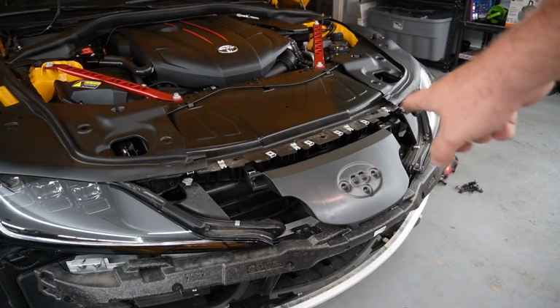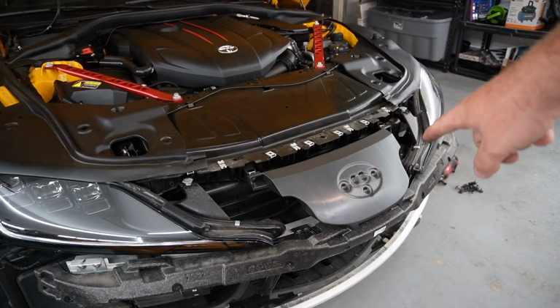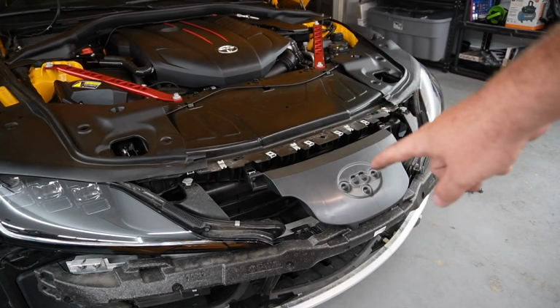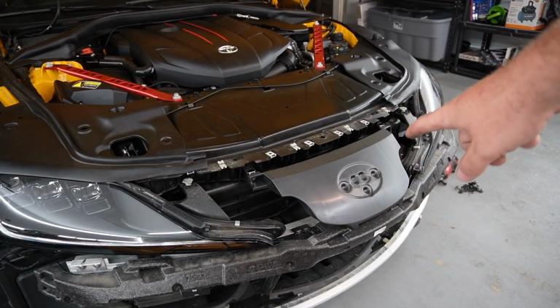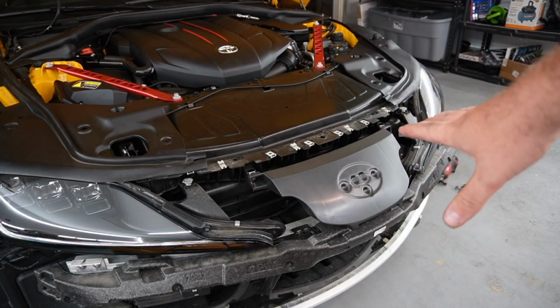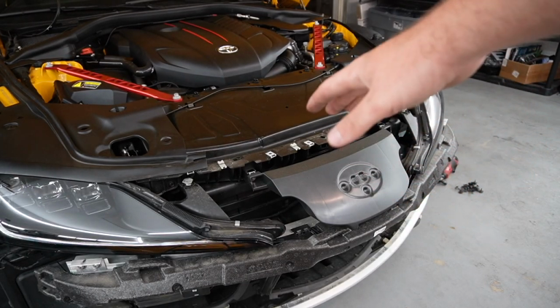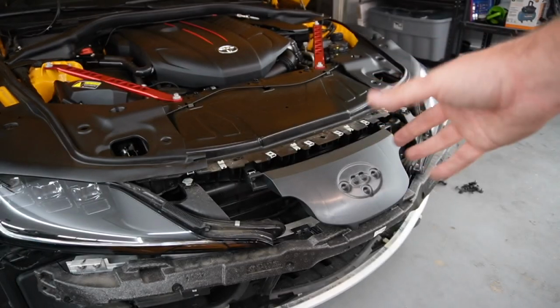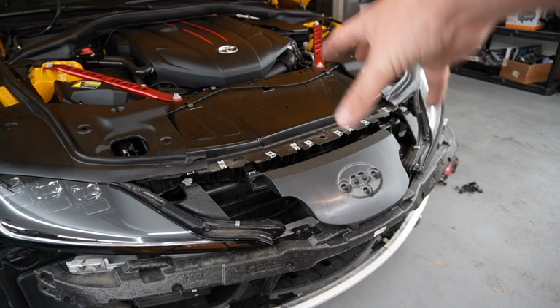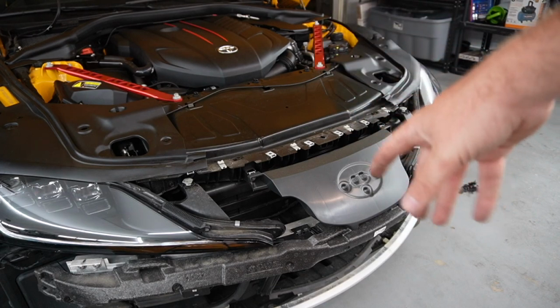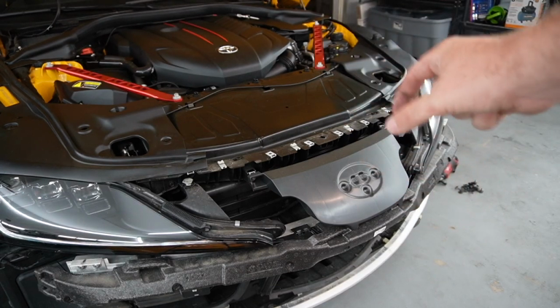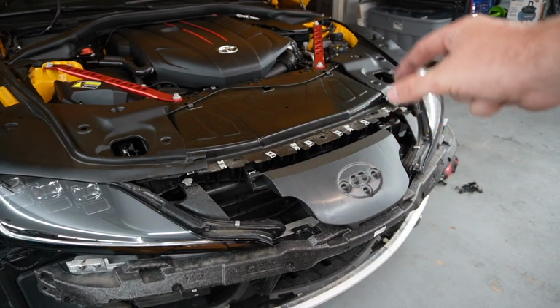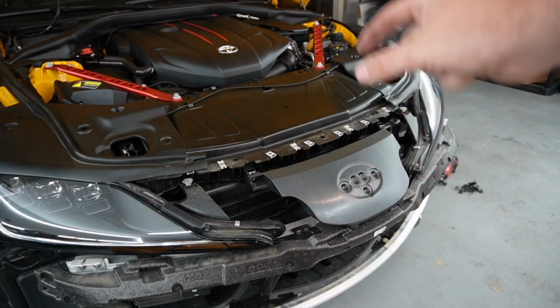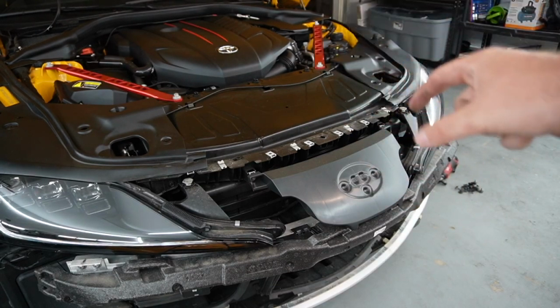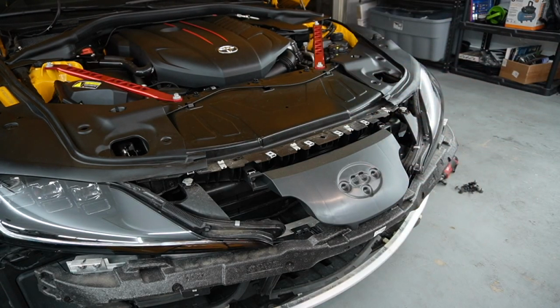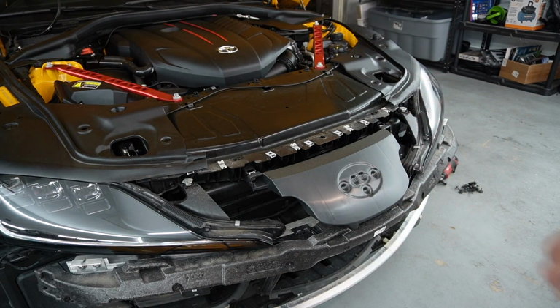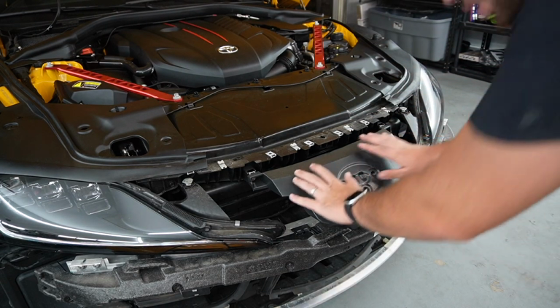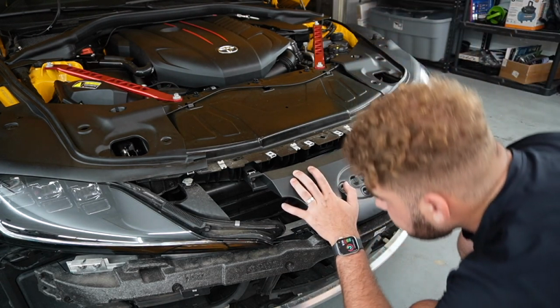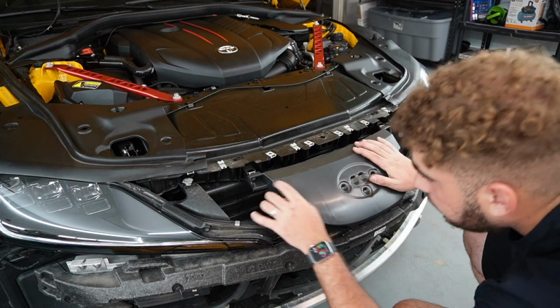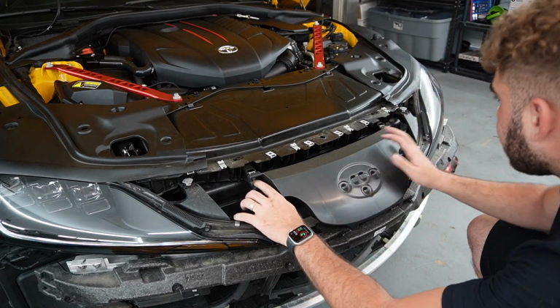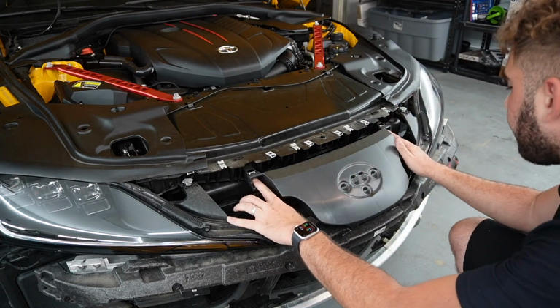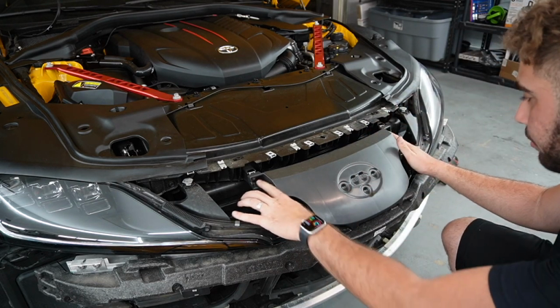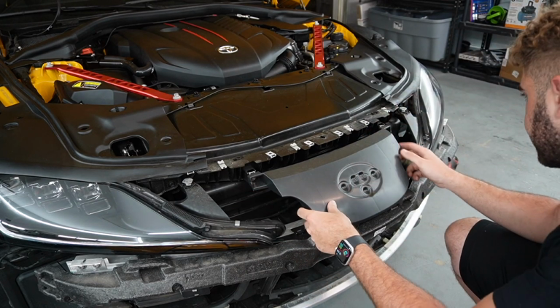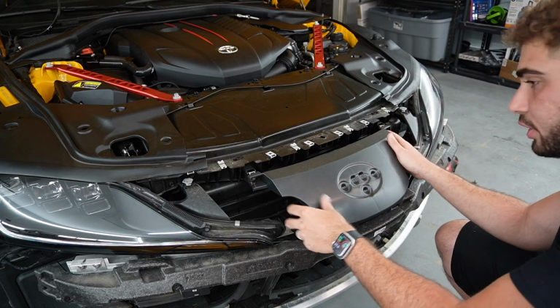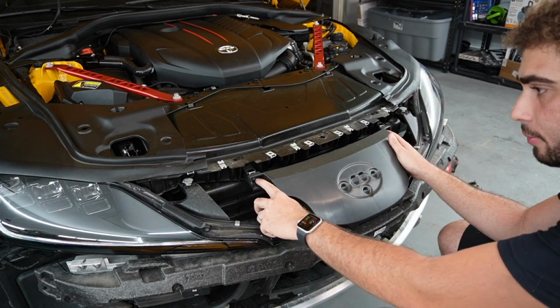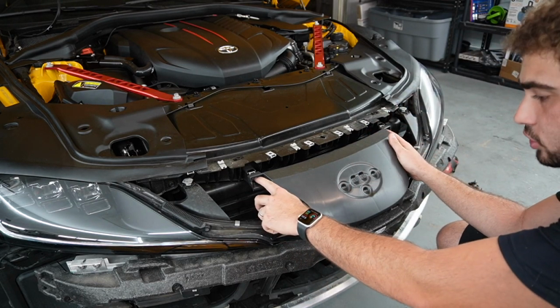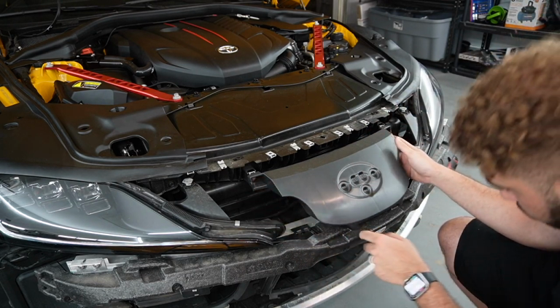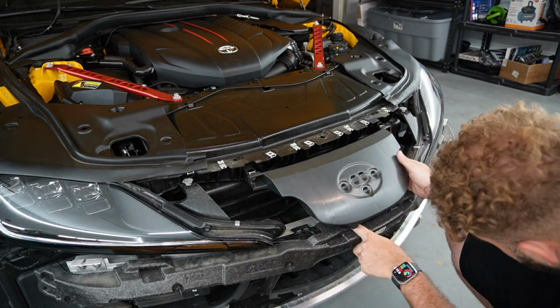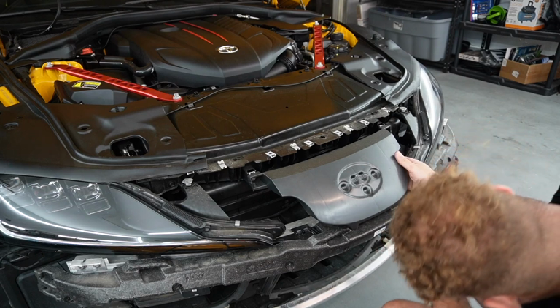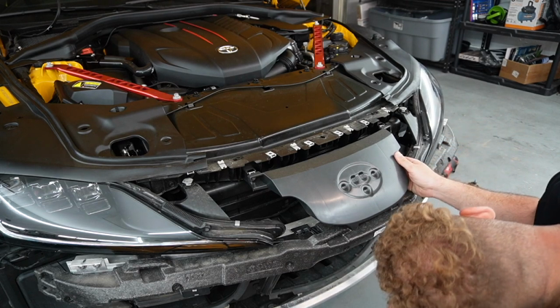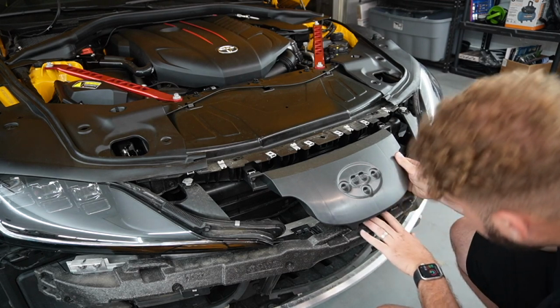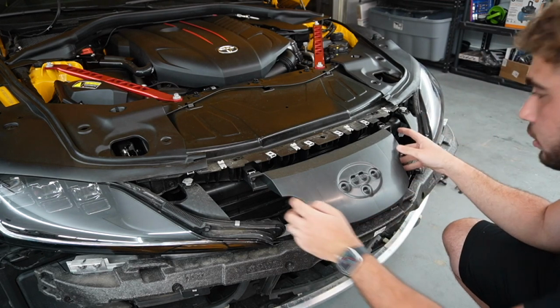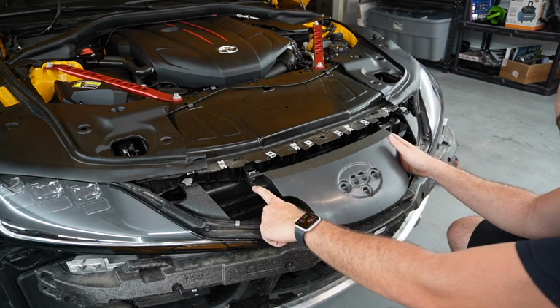First things first, we're going to remove this section right over here so we can put the template down and do the trimming that's needed. To remove this piece, it's just held down by a couple of T30s. I'm going to go ahead and unscrew these — yeah, two down here, two over here.